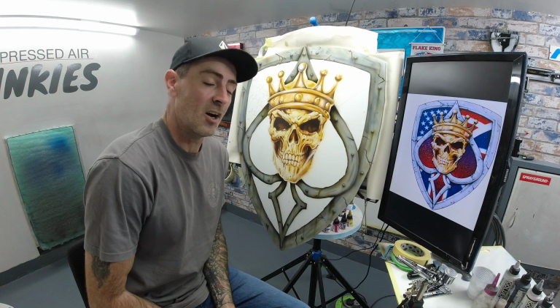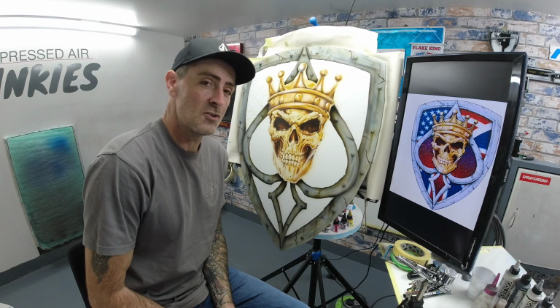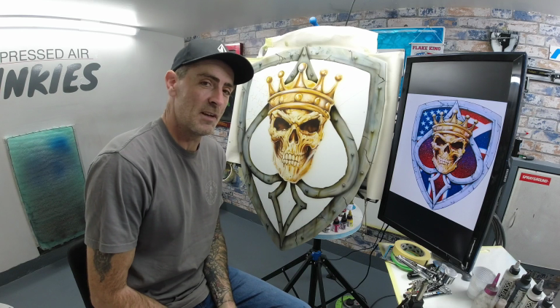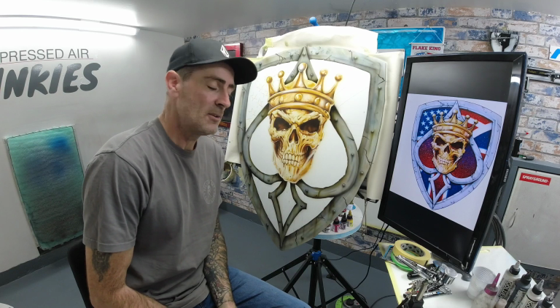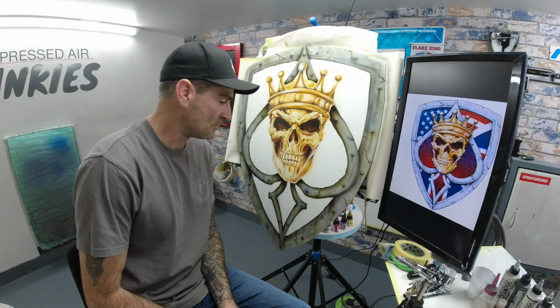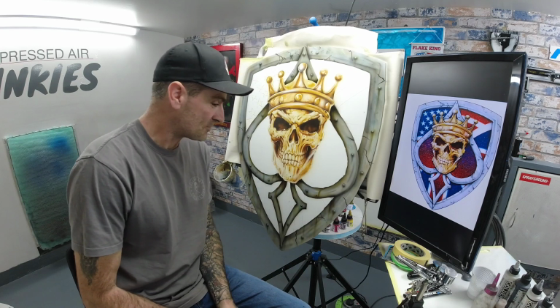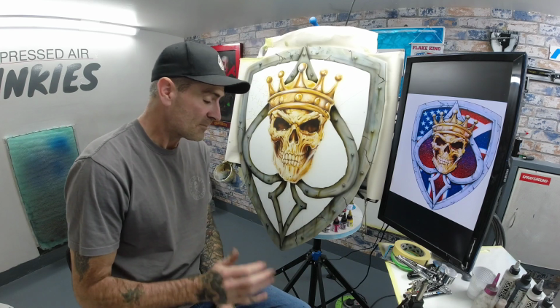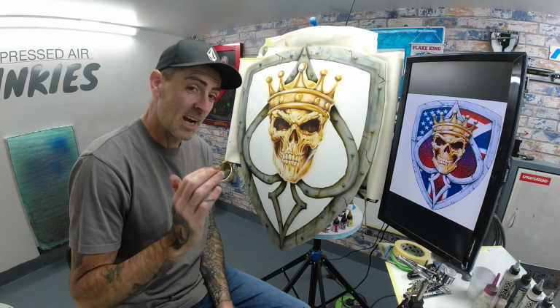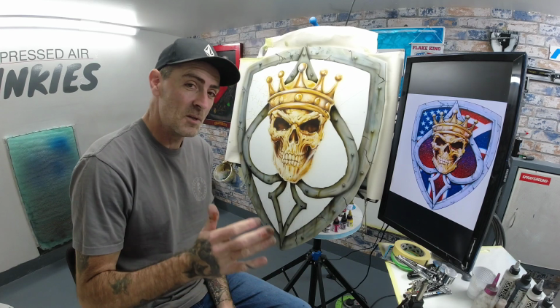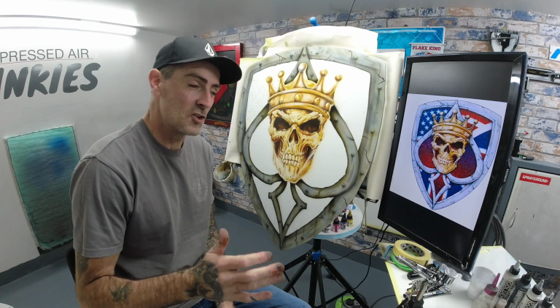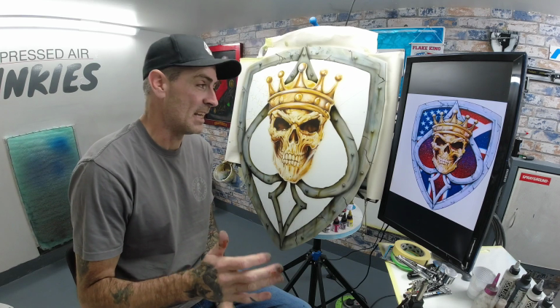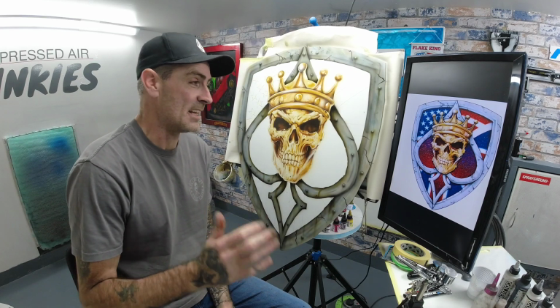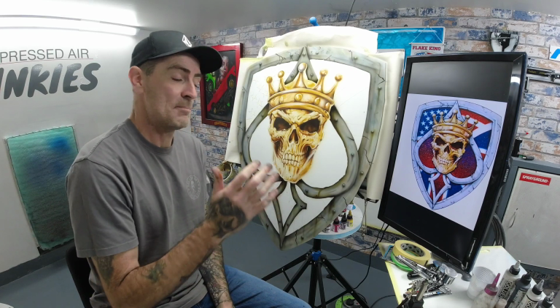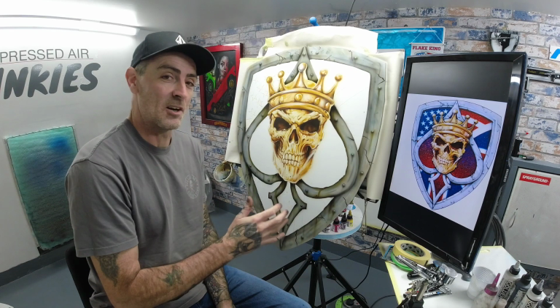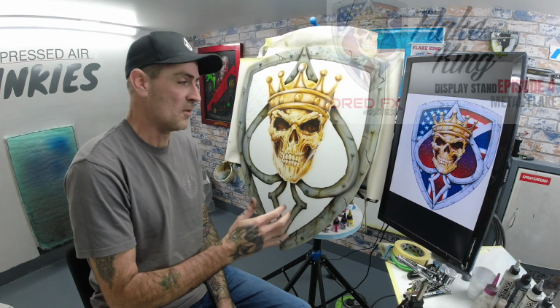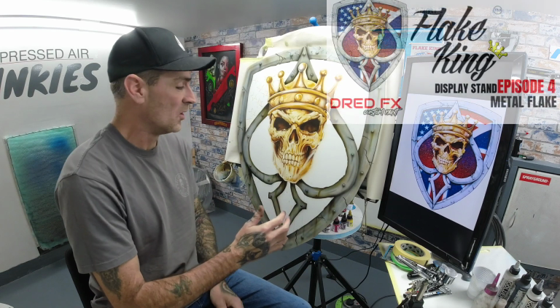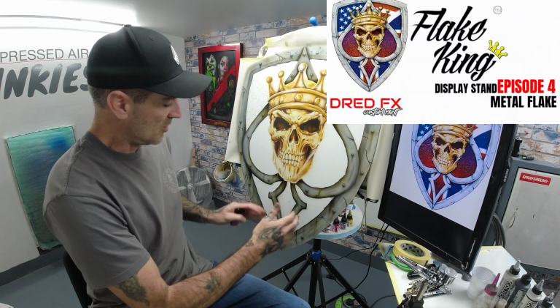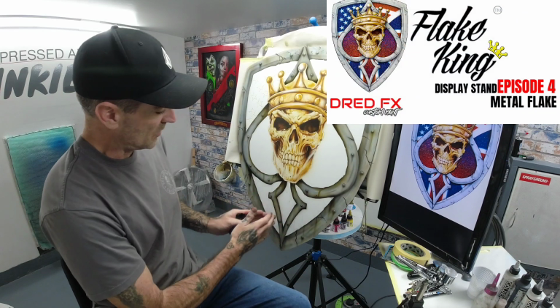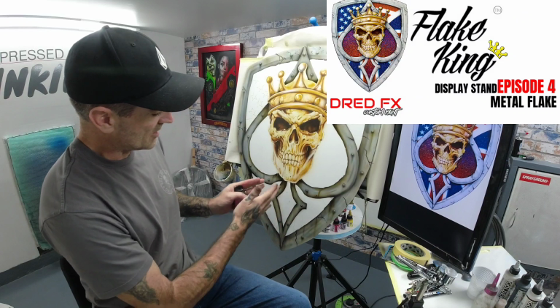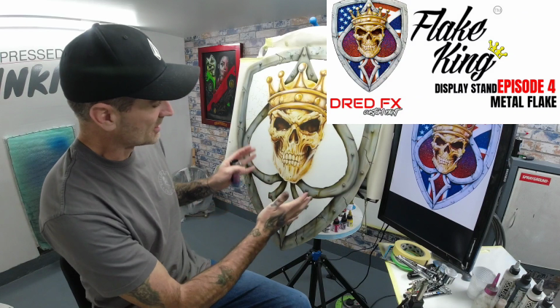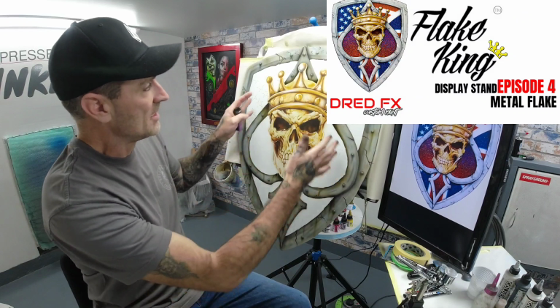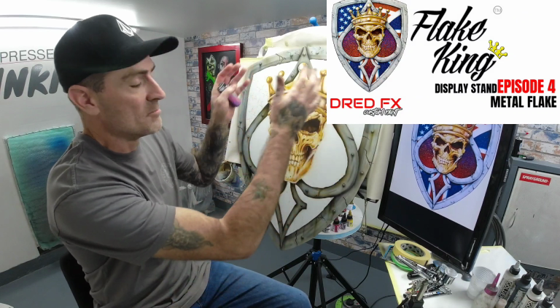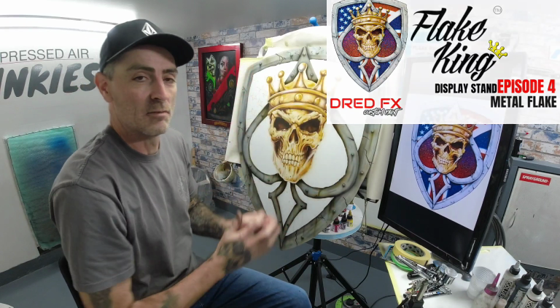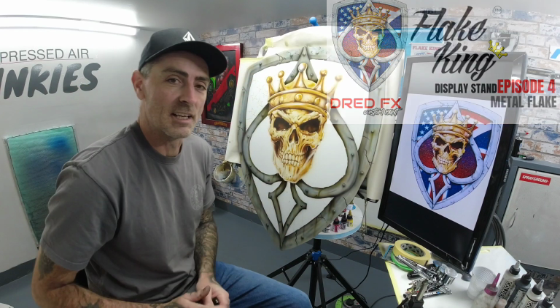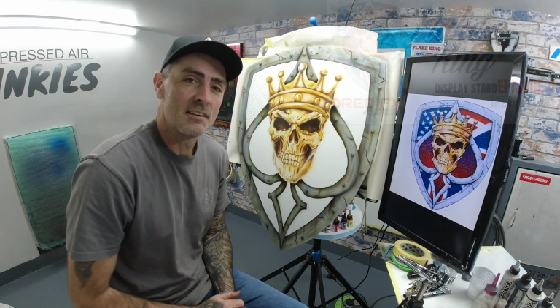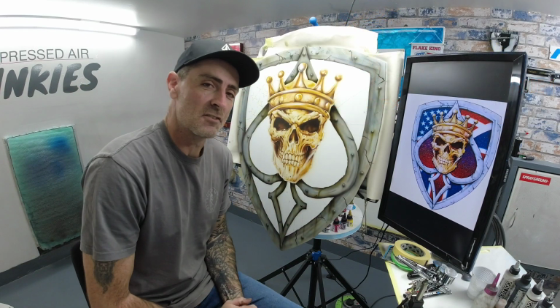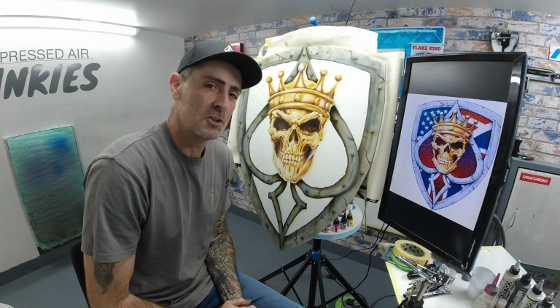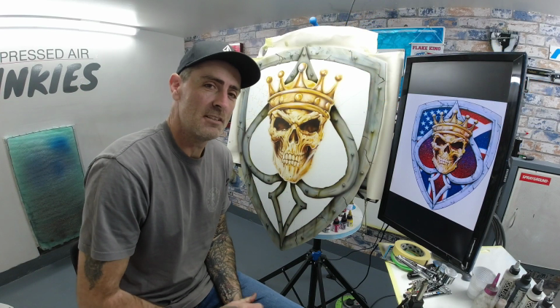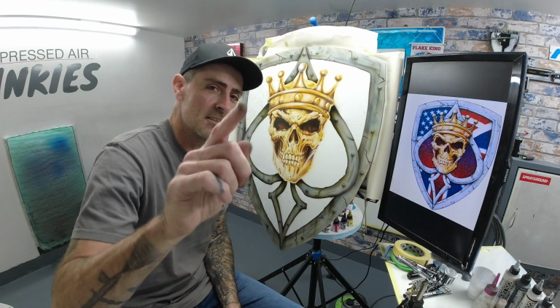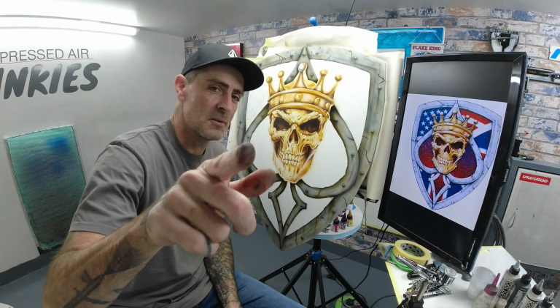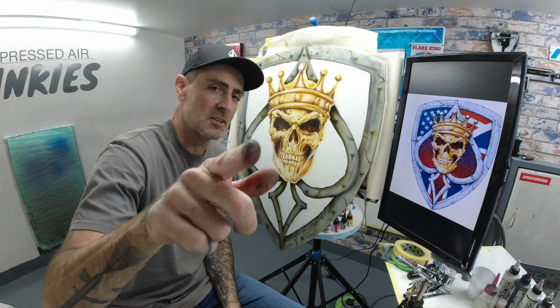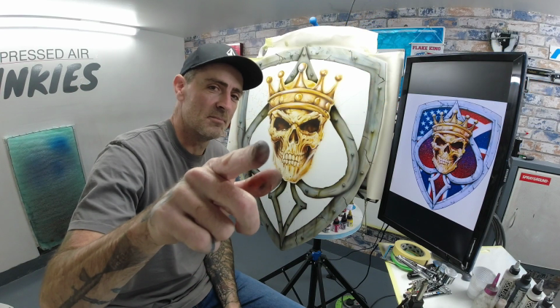I hope you enjoyed the video, and I hope you'll enjoy episode four when we start the metal flake. Thanks for watching — see you in the next one.